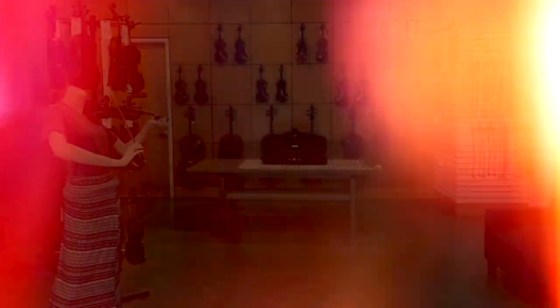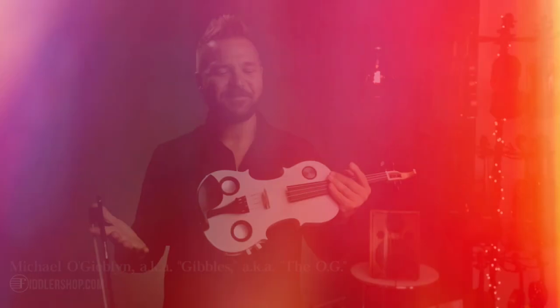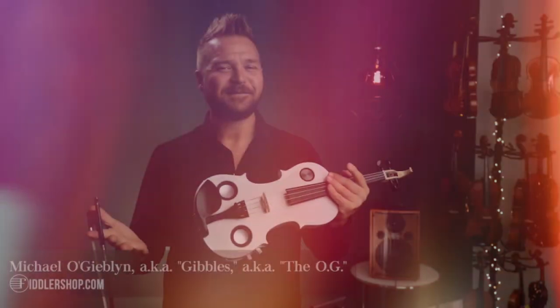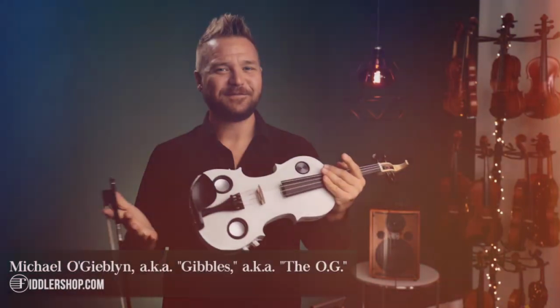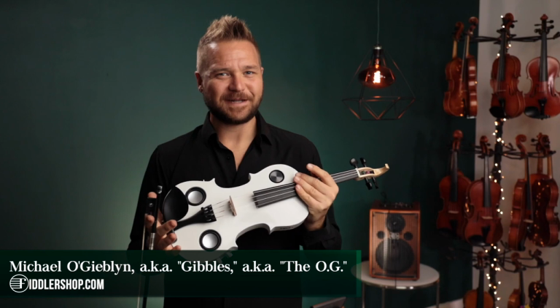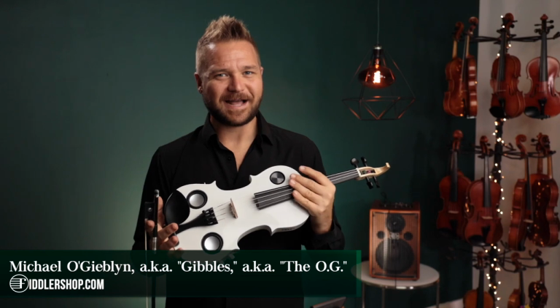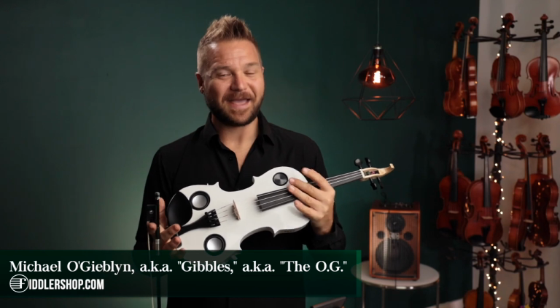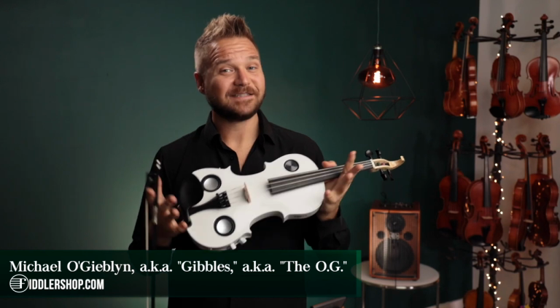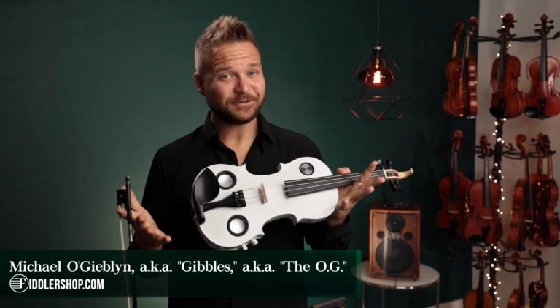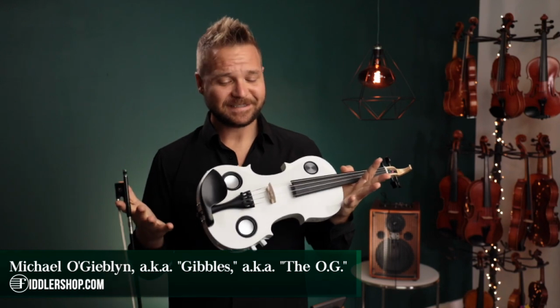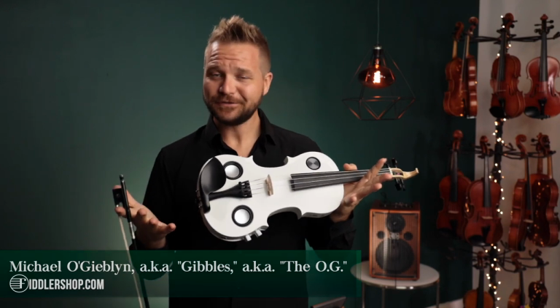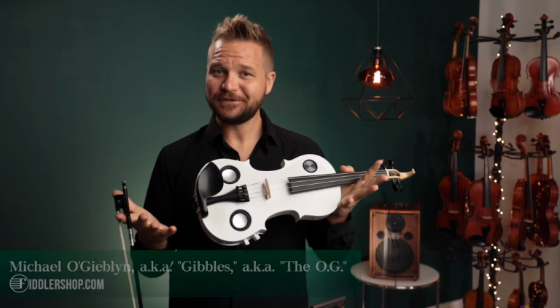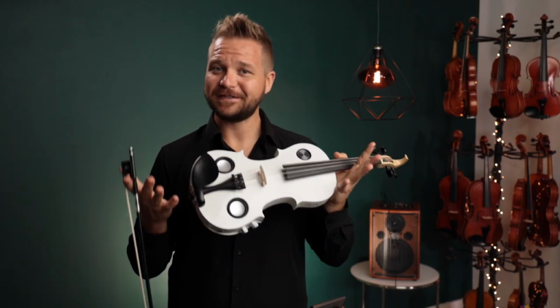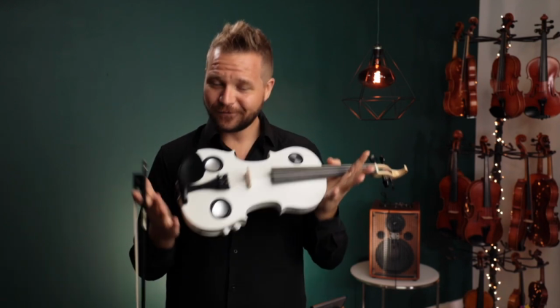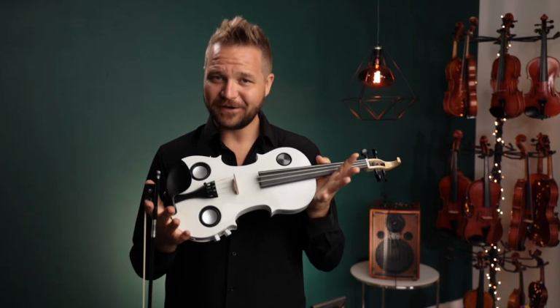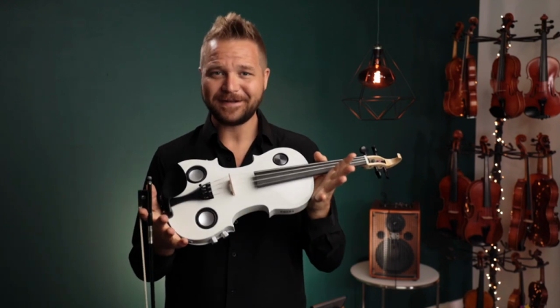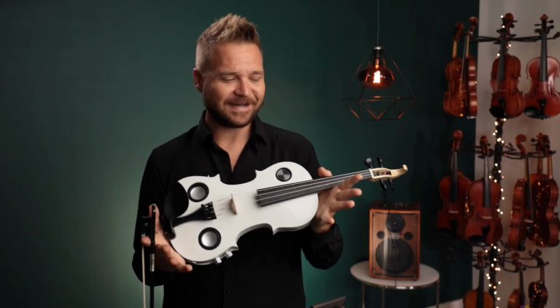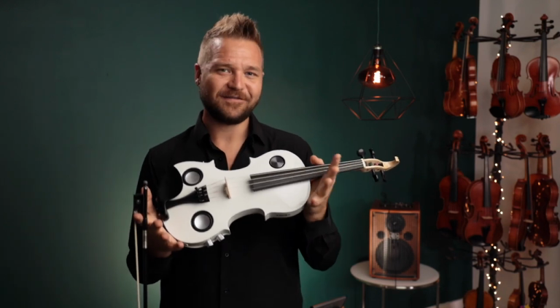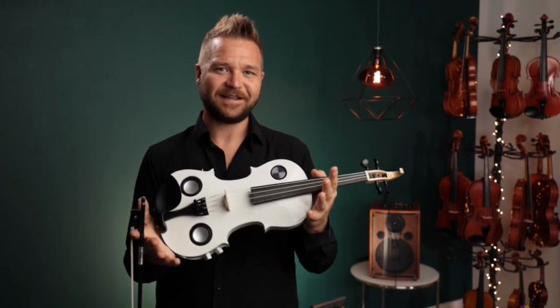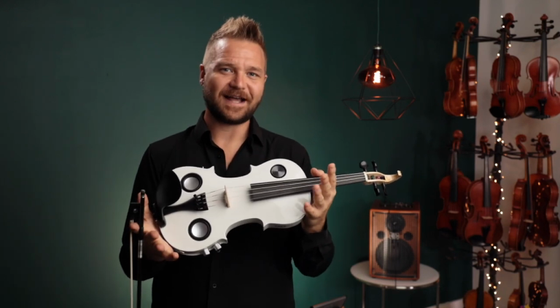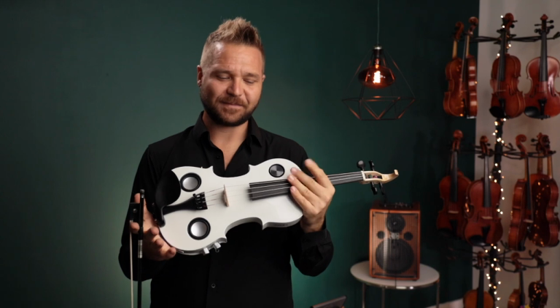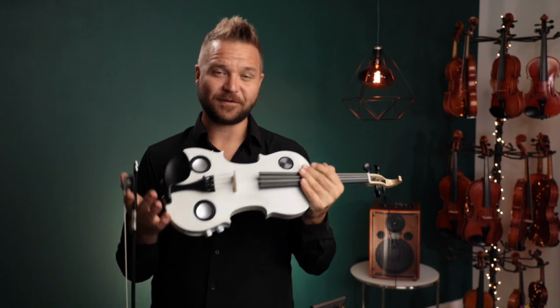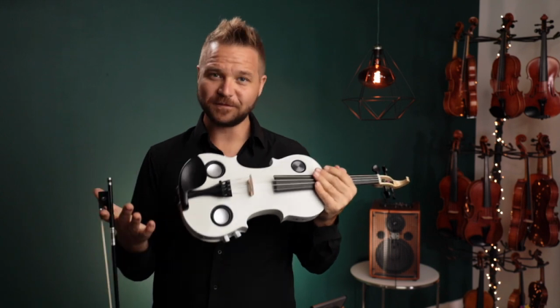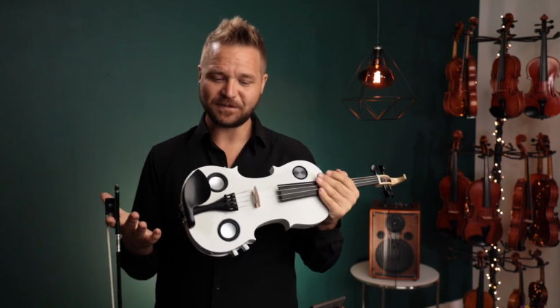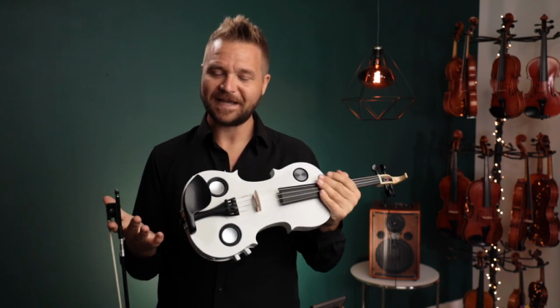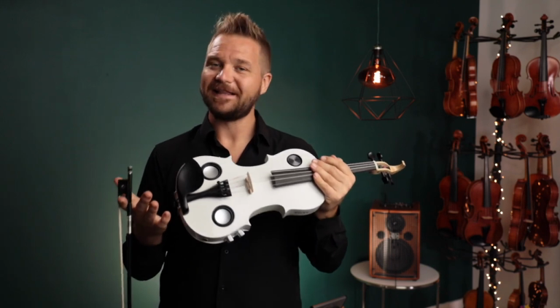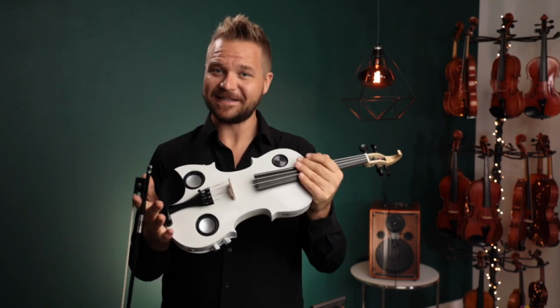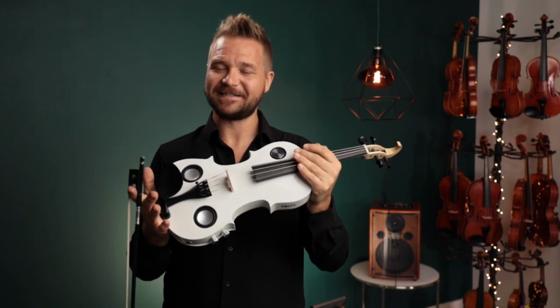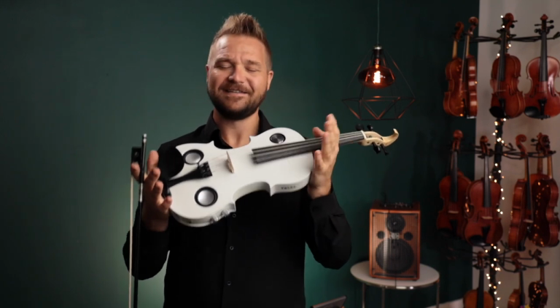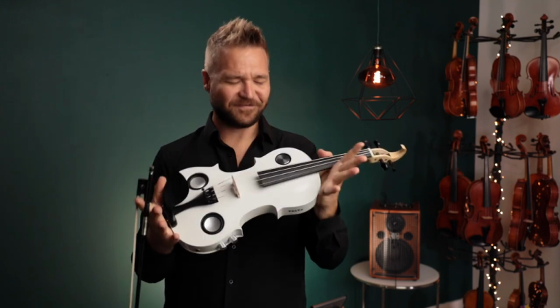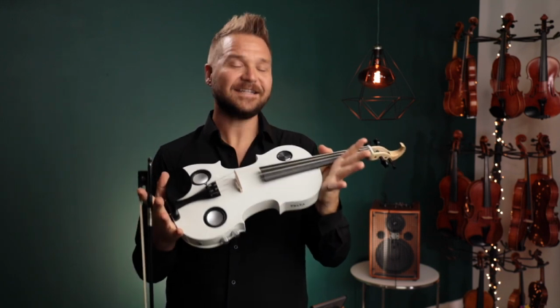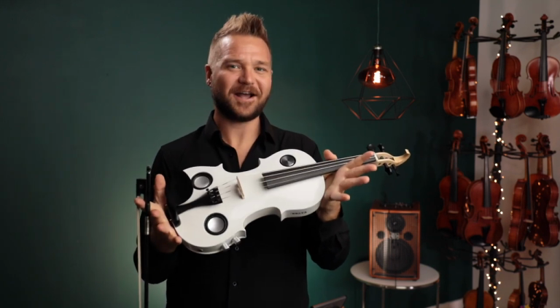Hi there, I'm Michael Giblin with Fiddlershop.com, and it's my treat to get to introduce you to this incredibly new and exciting violin concept from Volta Music. This is Violinatron!